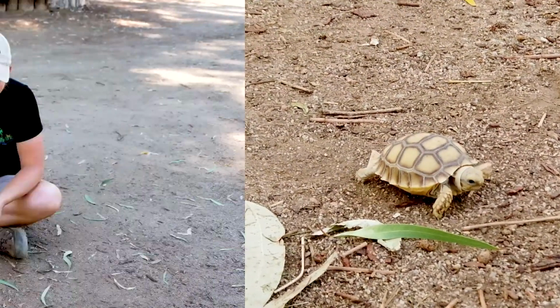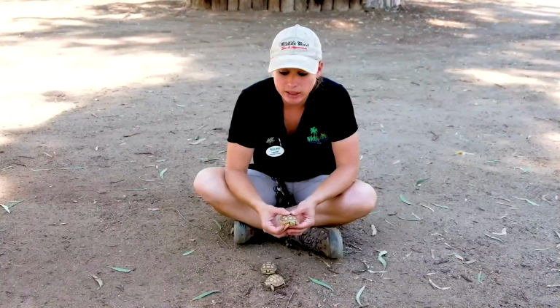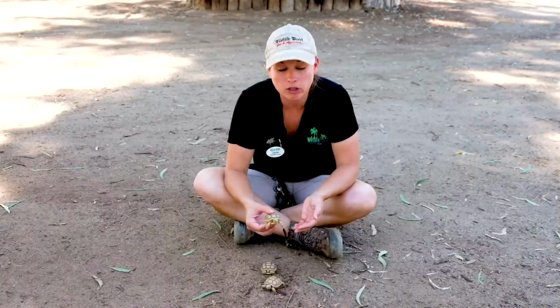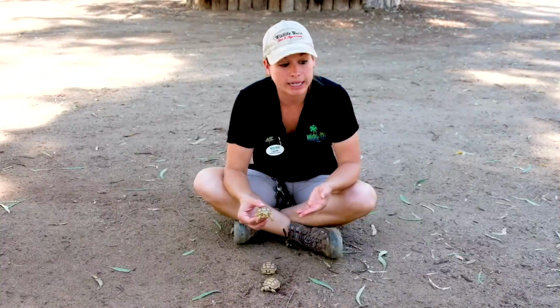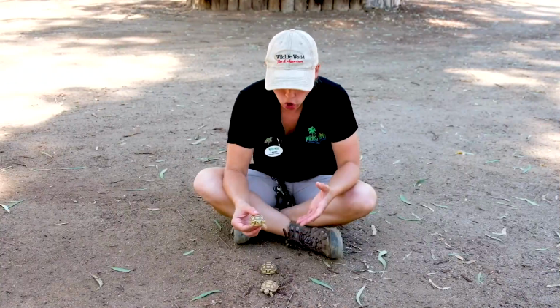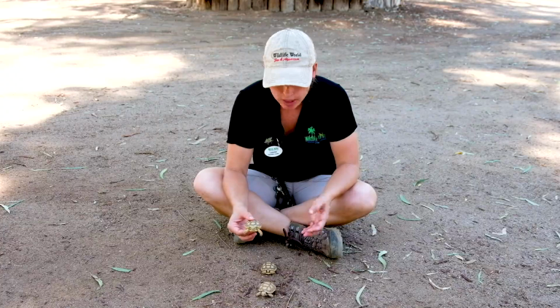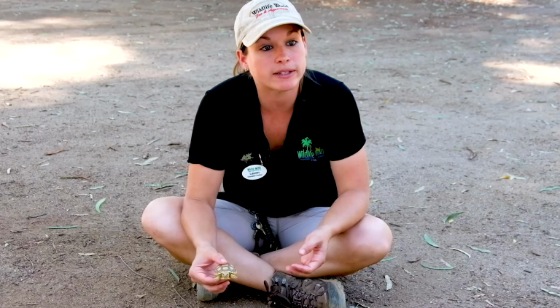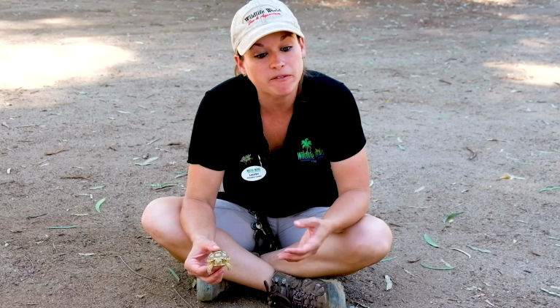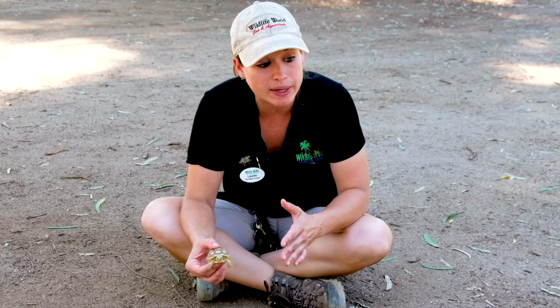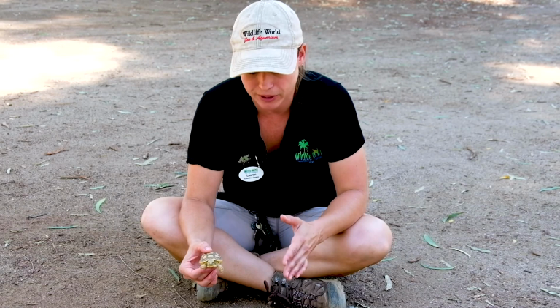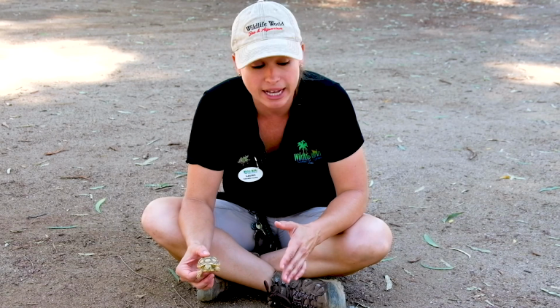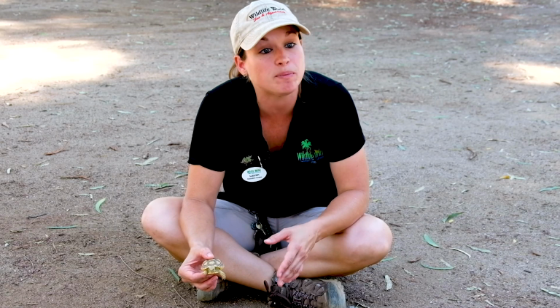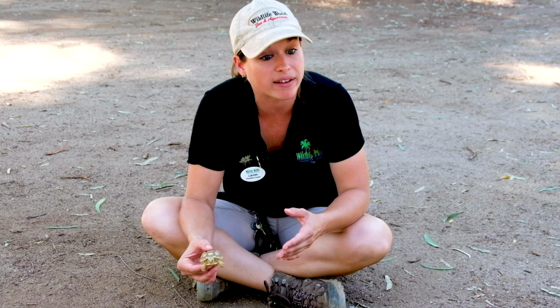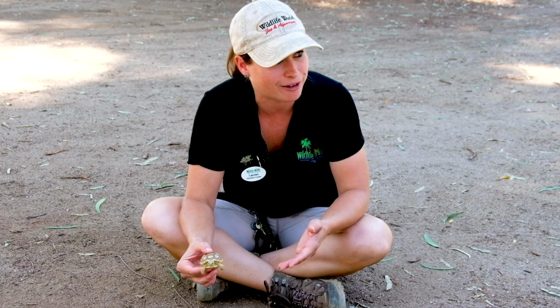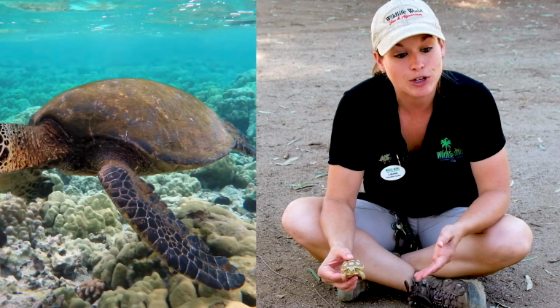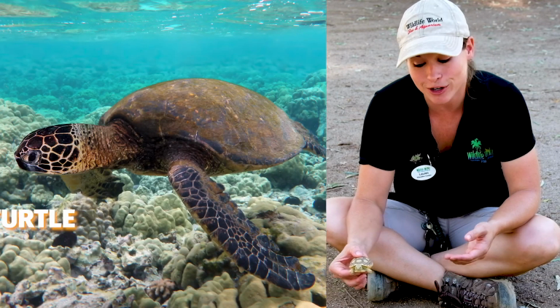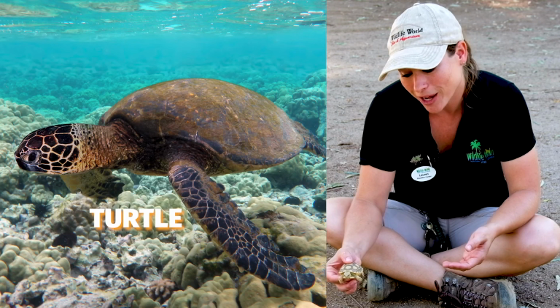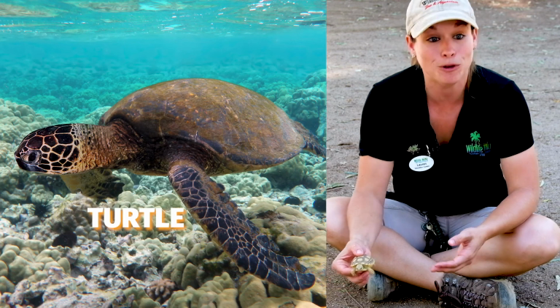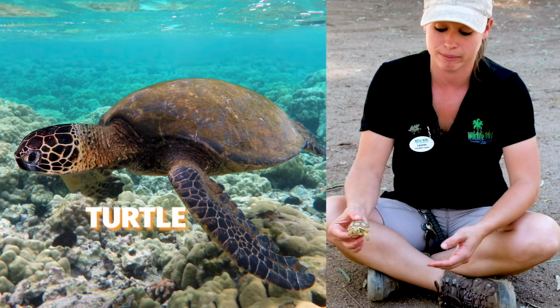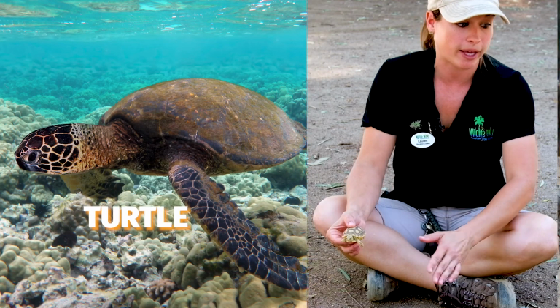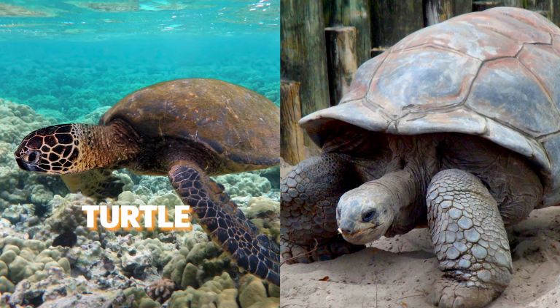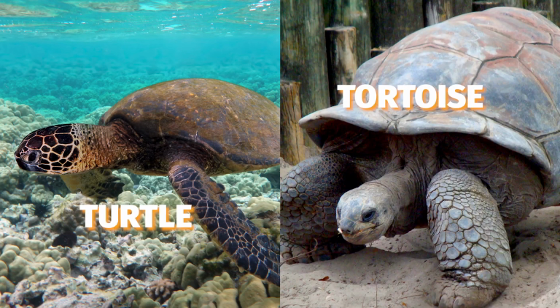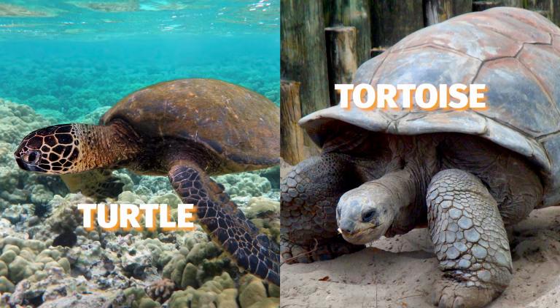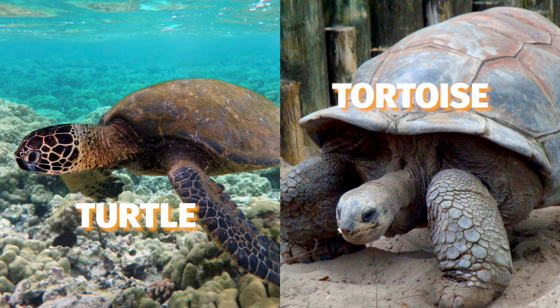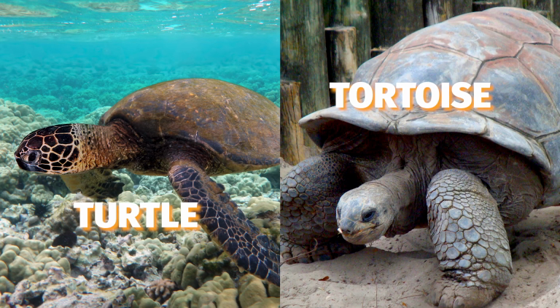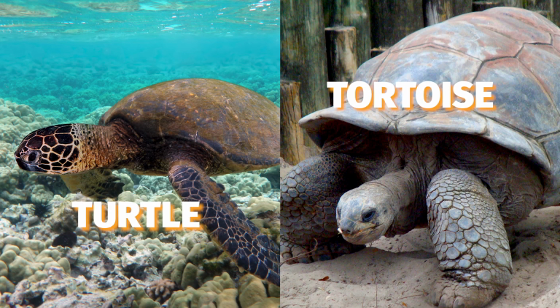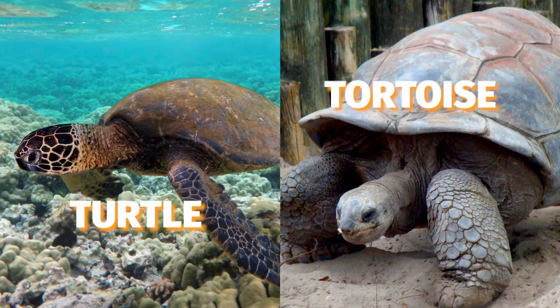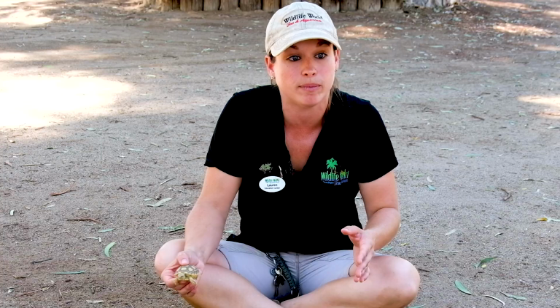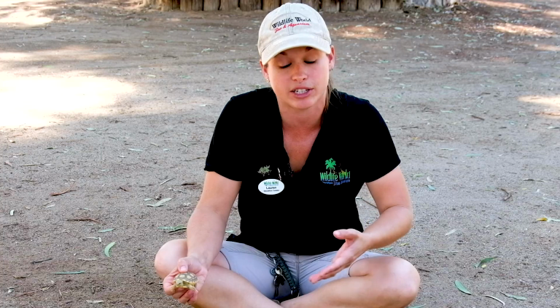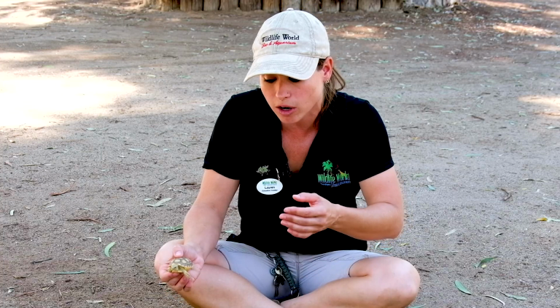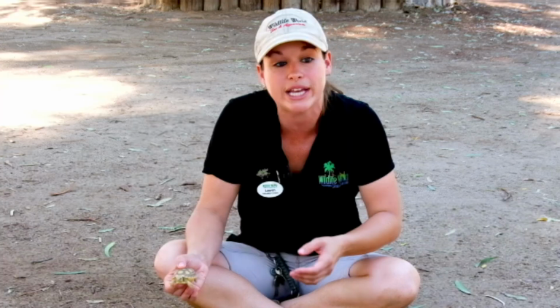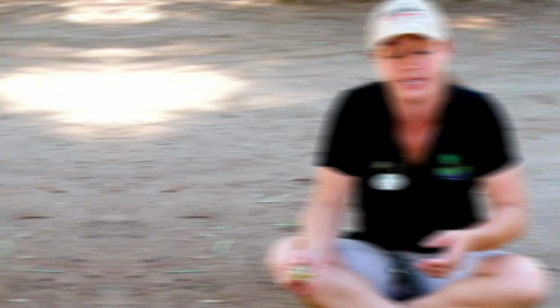Tortoises are closely related to turtles, but there's one very big difference, and that's going to be where they live. Turtles are aquatic, so you'll find them swimming, while tortoises are not aquatic at all. In fact, they can't swim because their shells are way too dense.